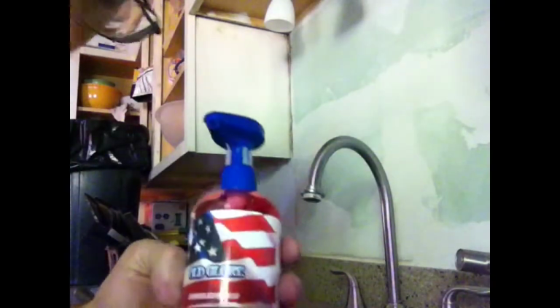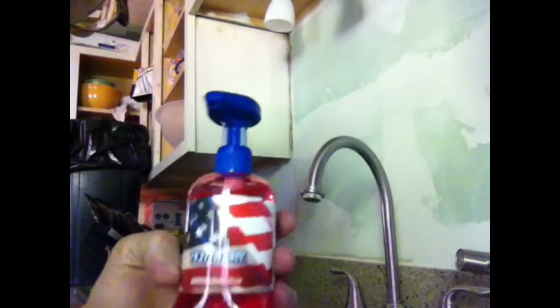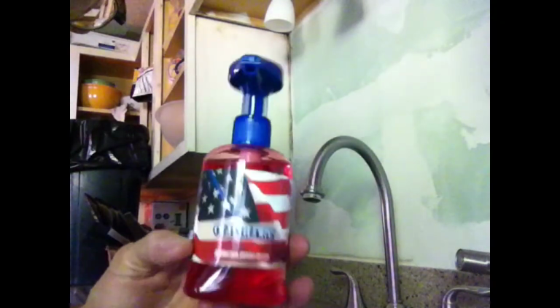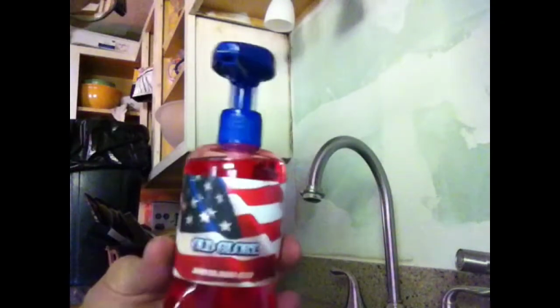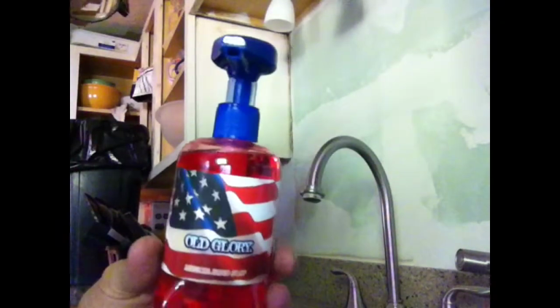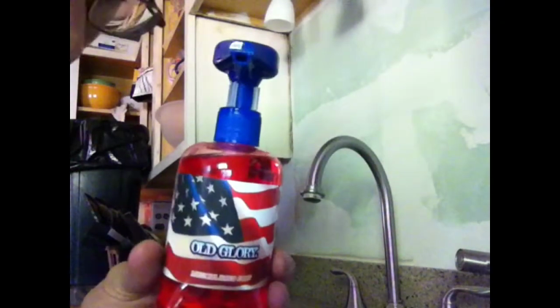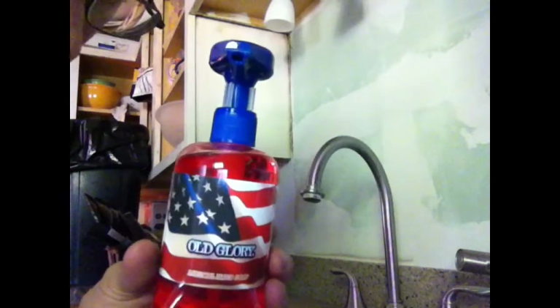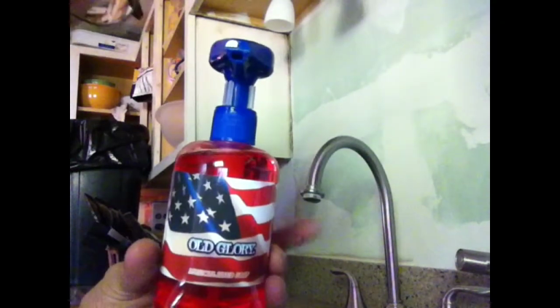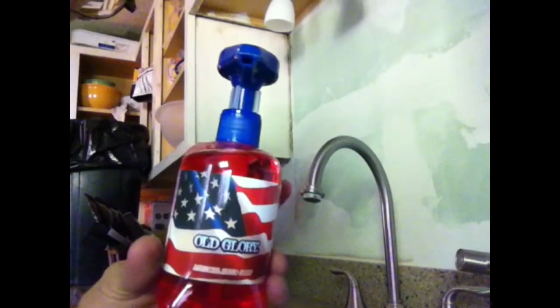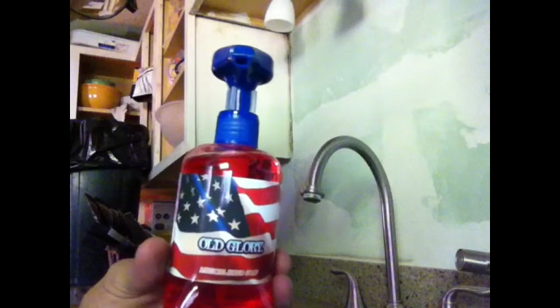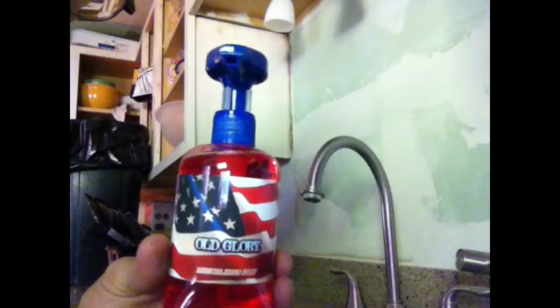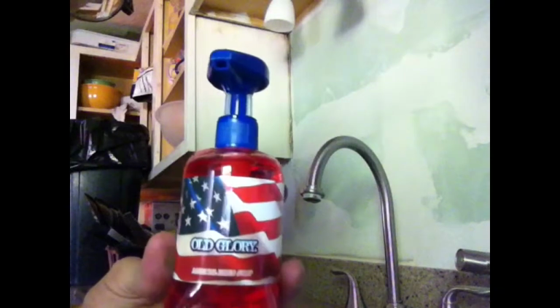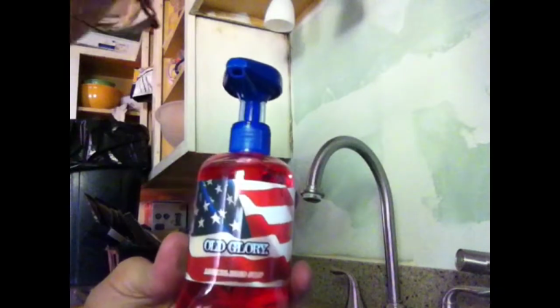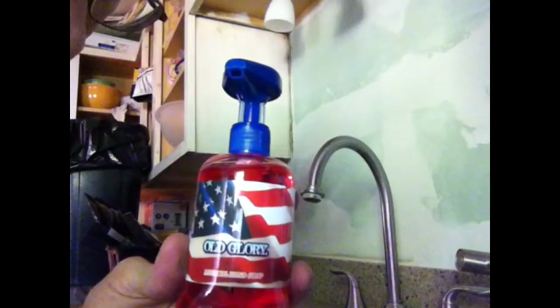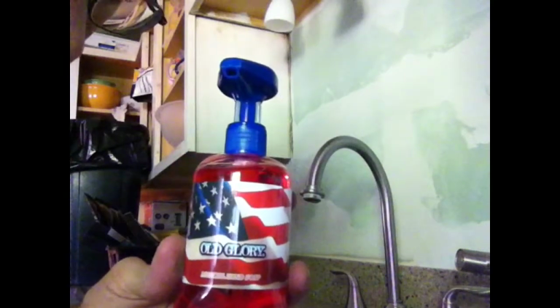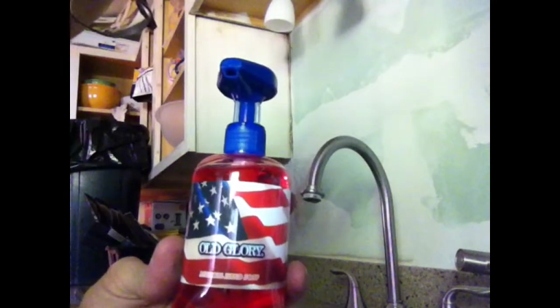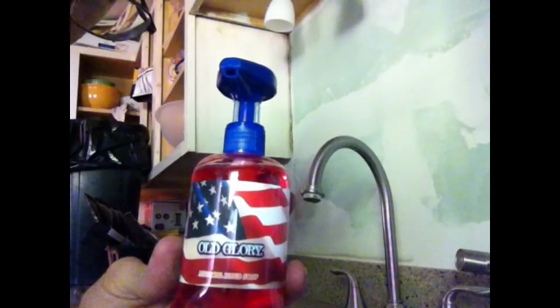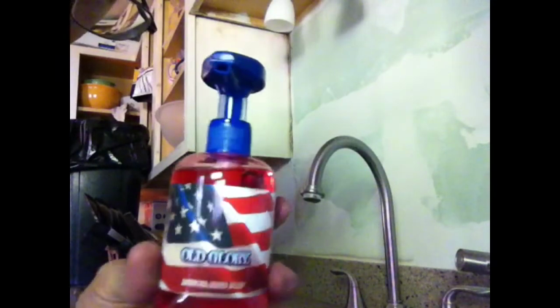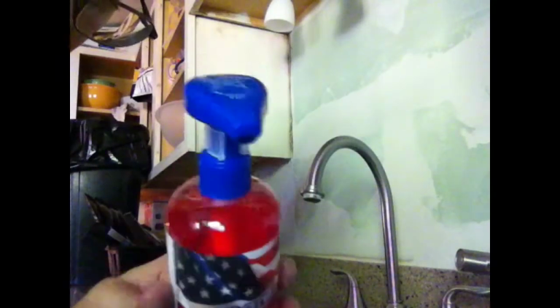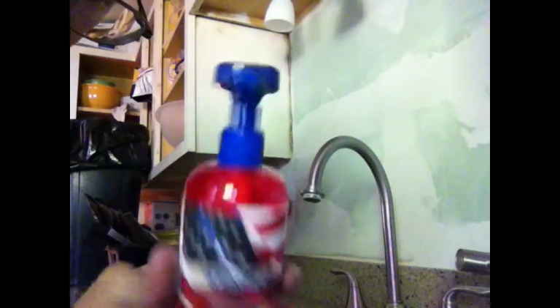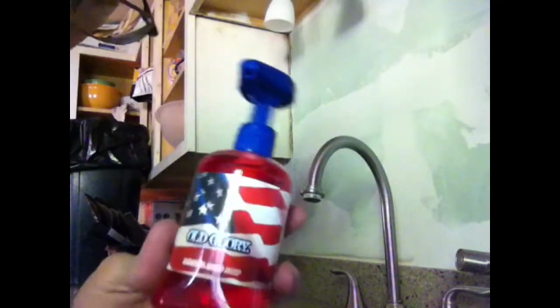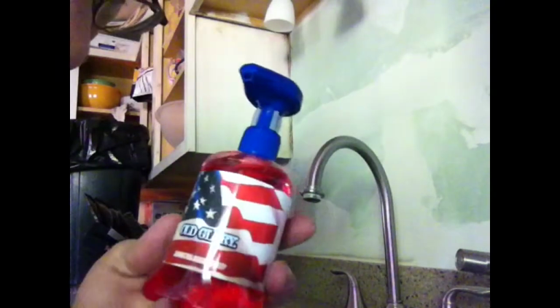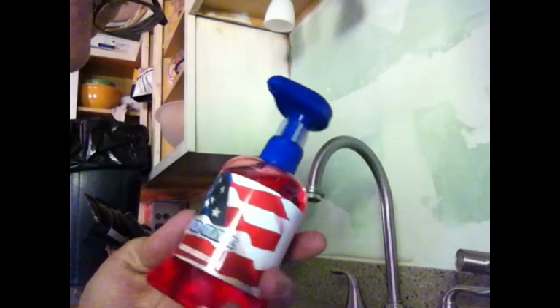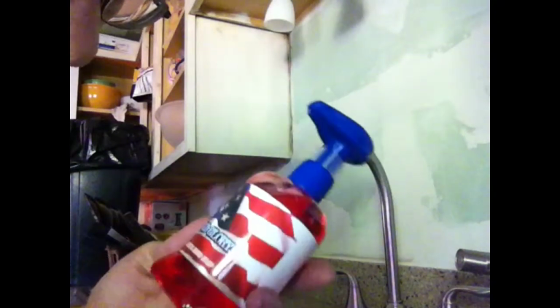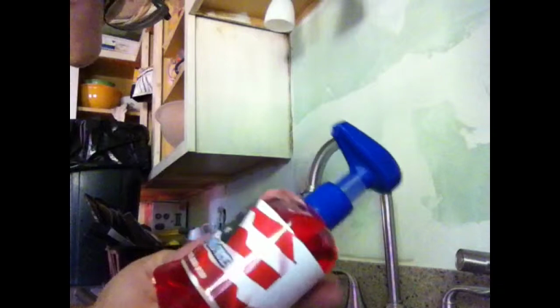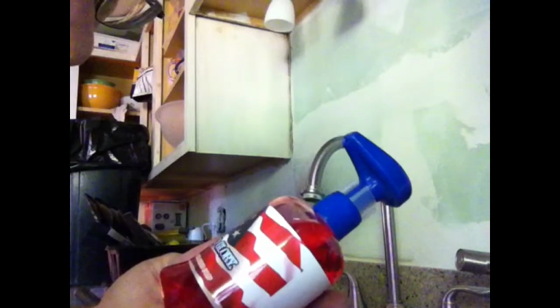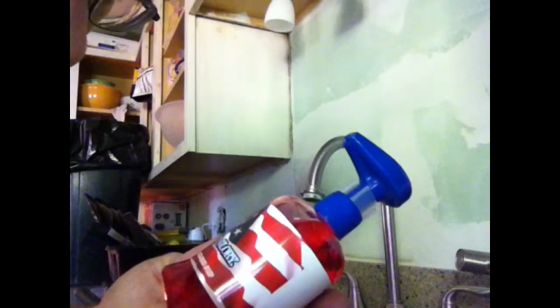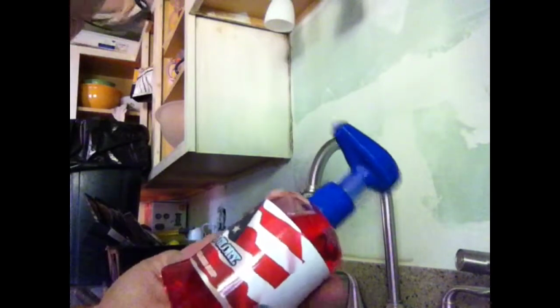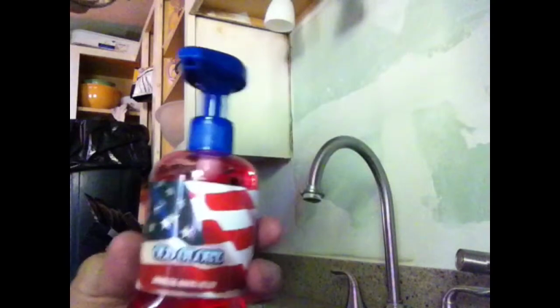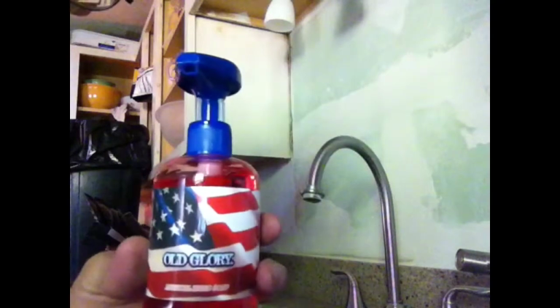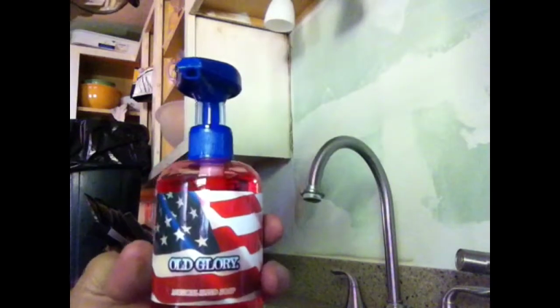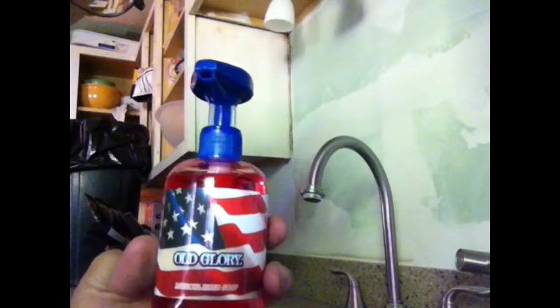There are three different types — a blue, a red, and a white. And what this is, it's a musical hand soap.